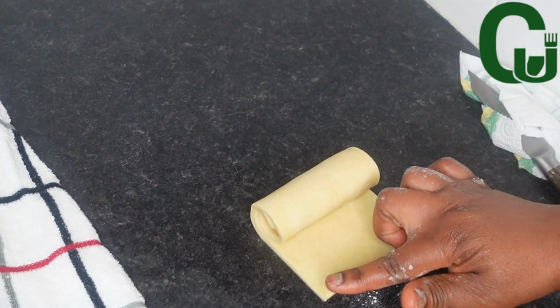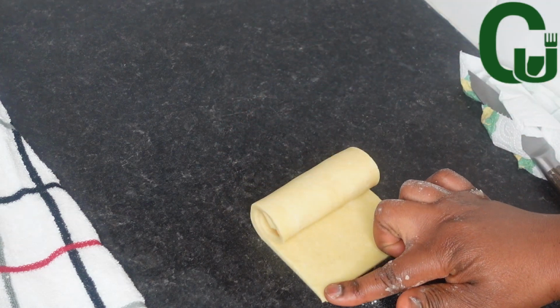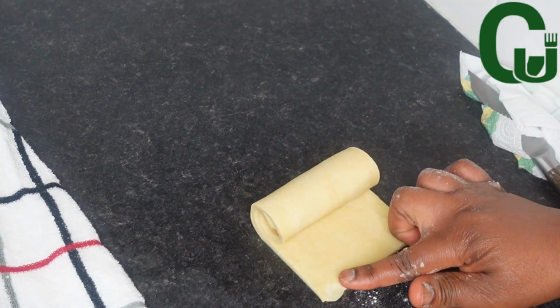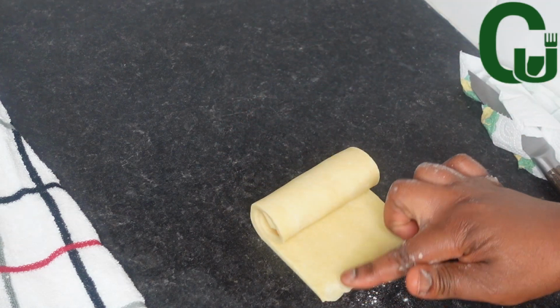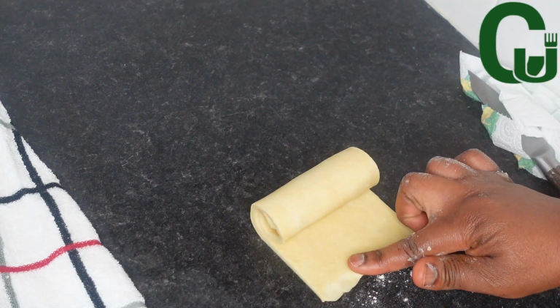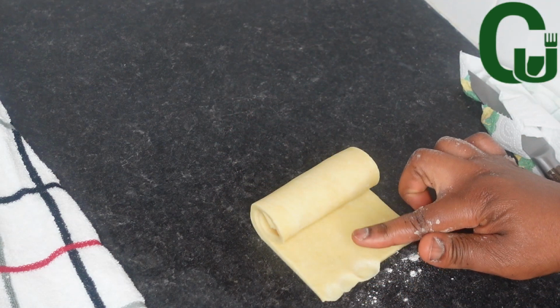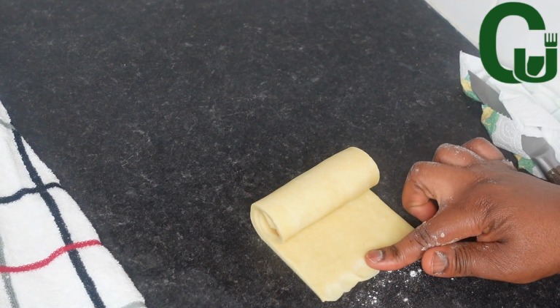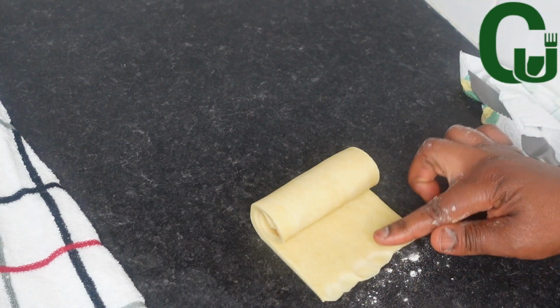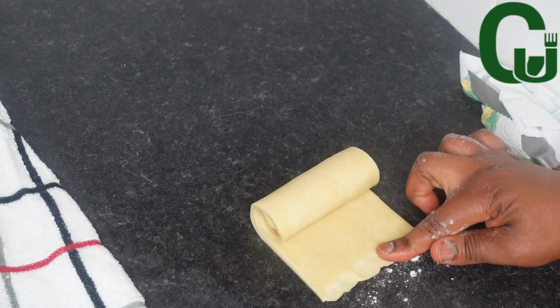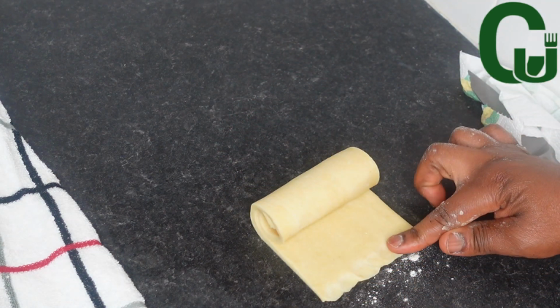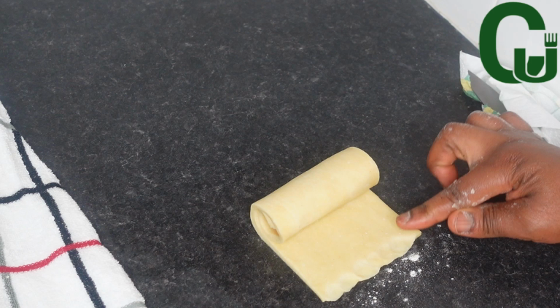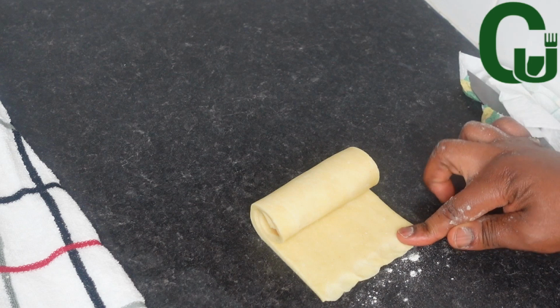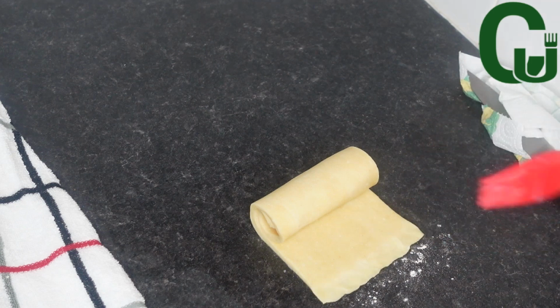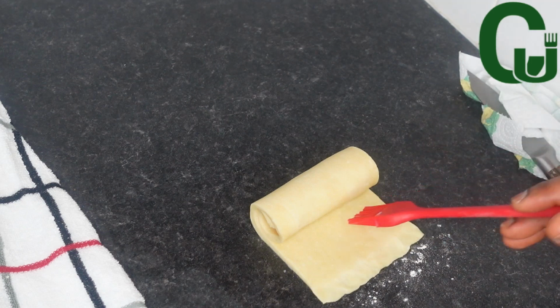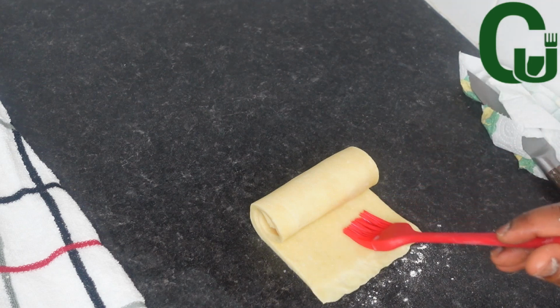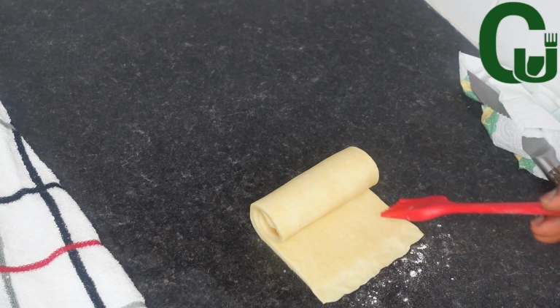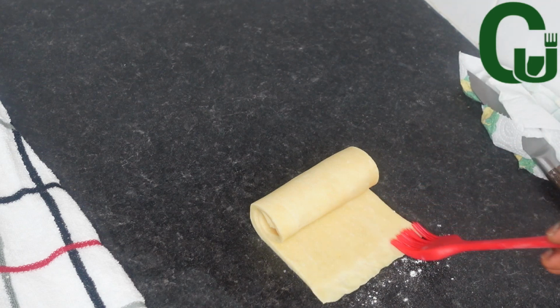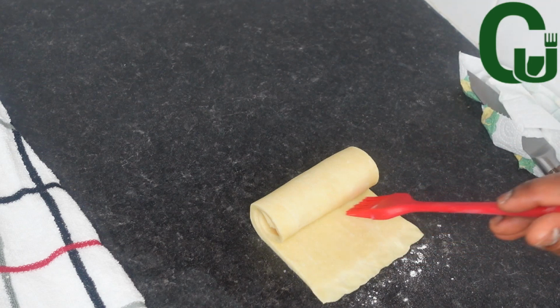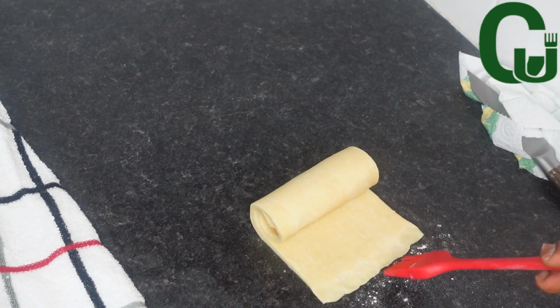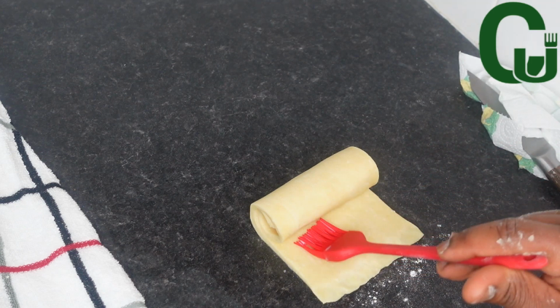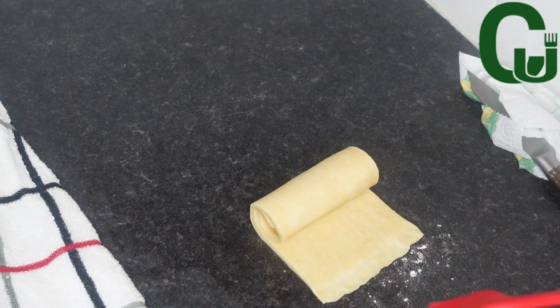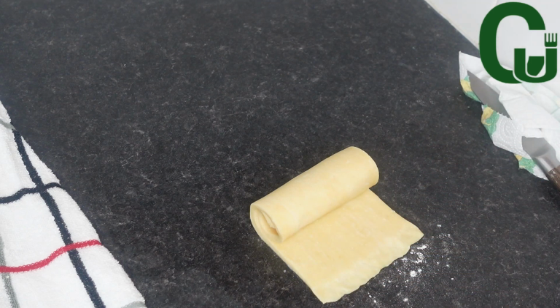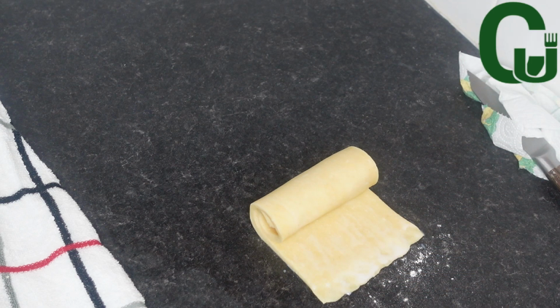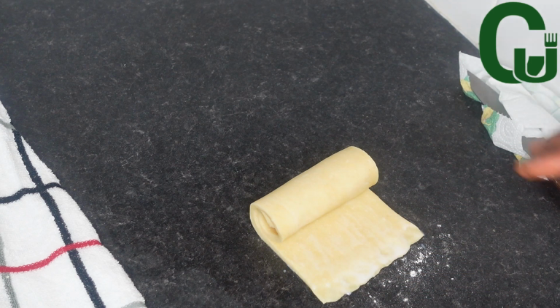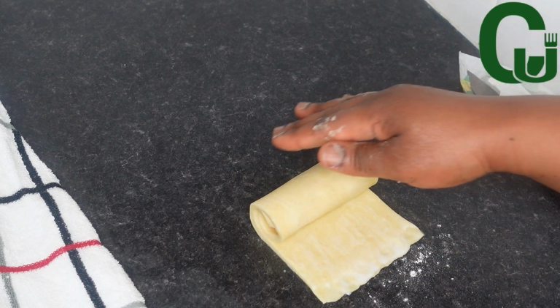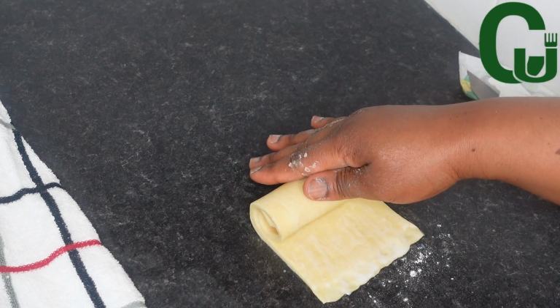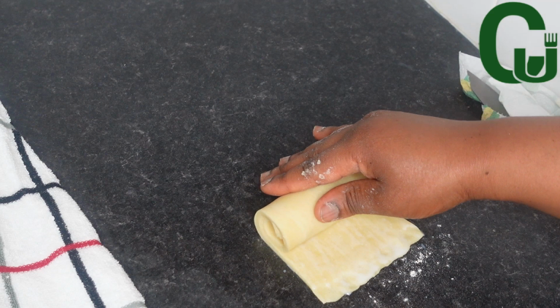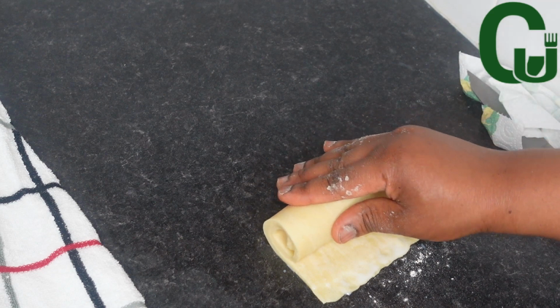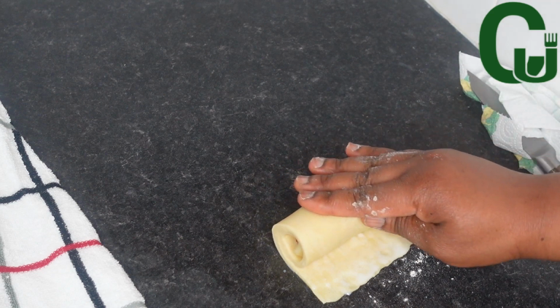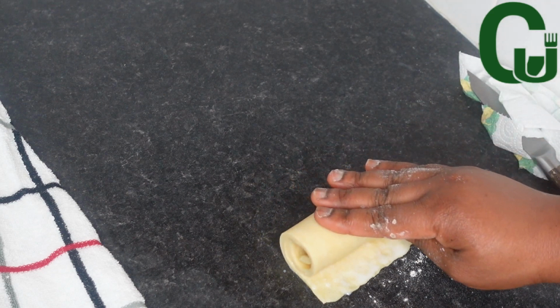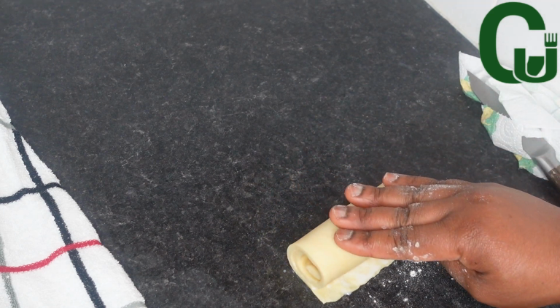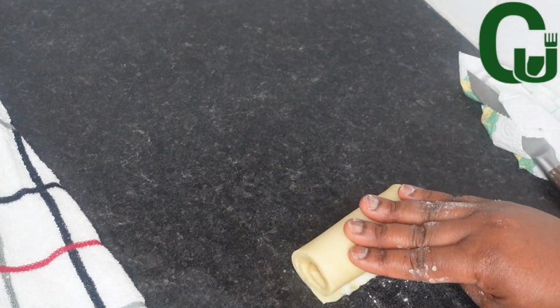To seal it, I will press down the edges and brush with milk — you can also use water. I will continue the process until I am done with all portions.